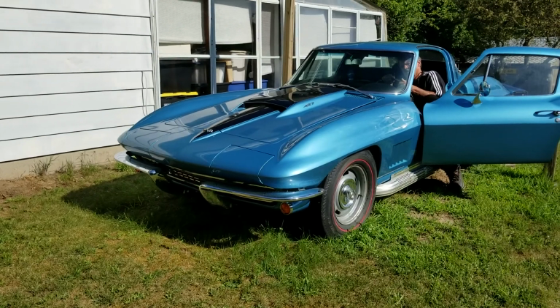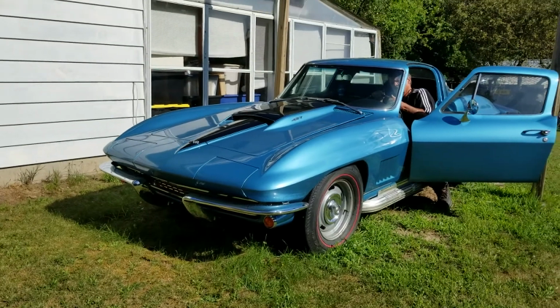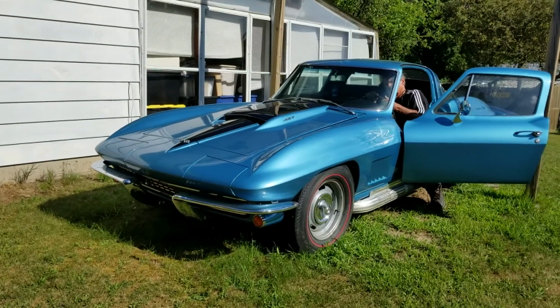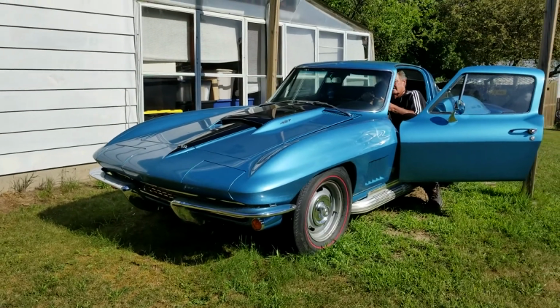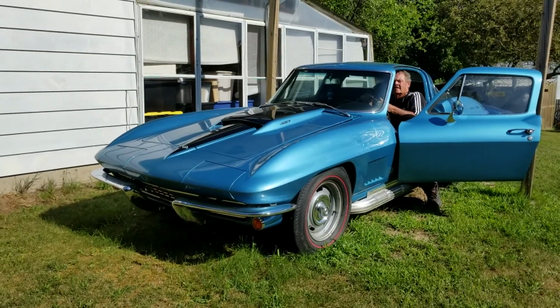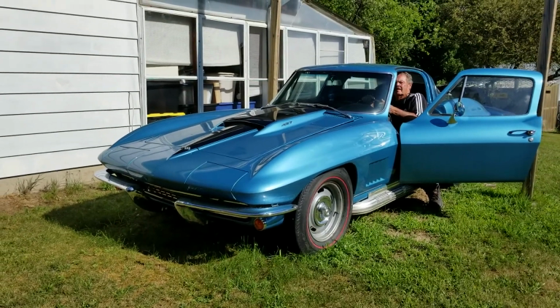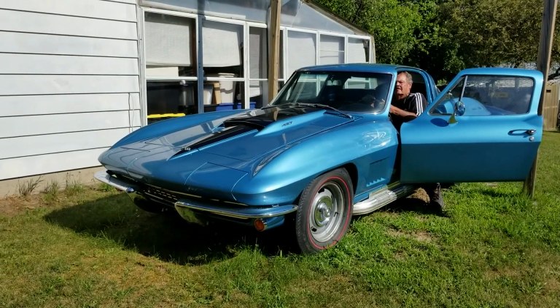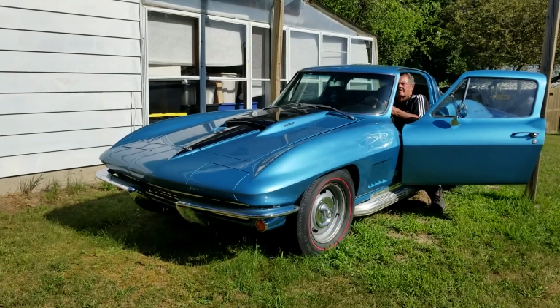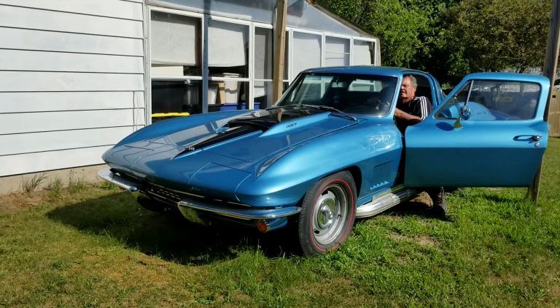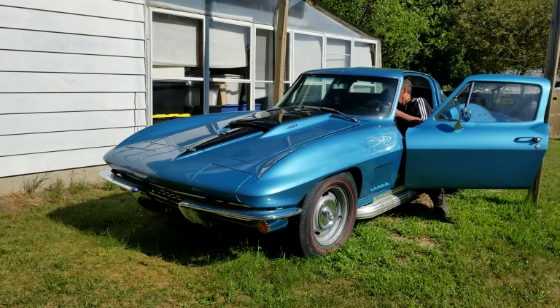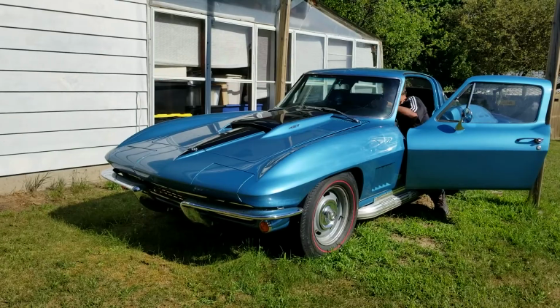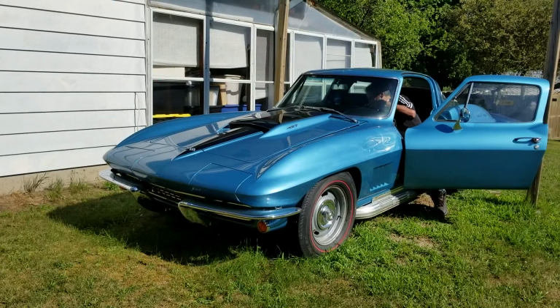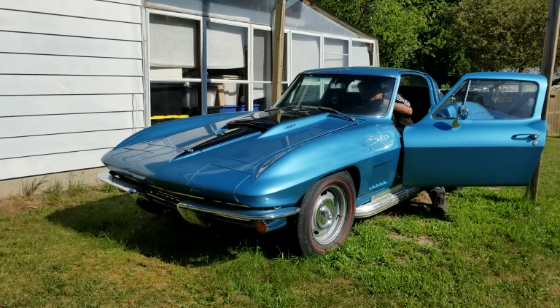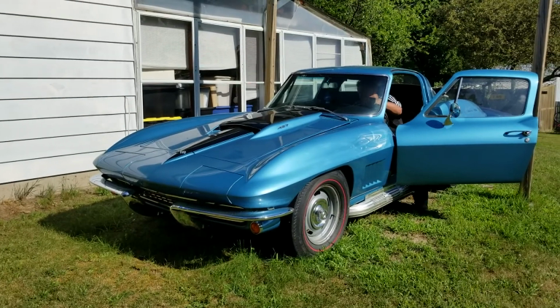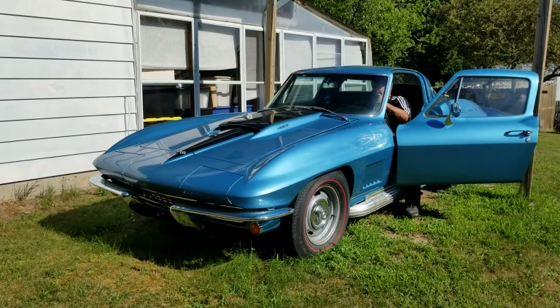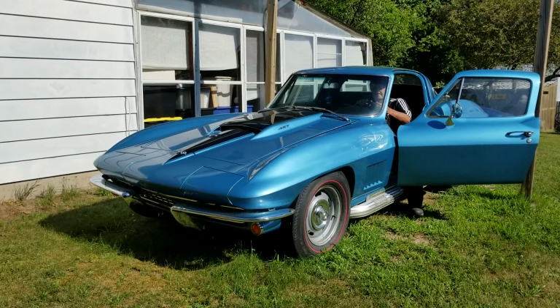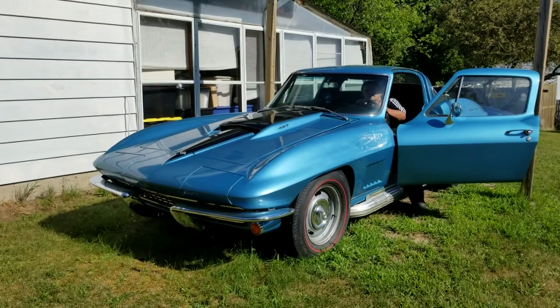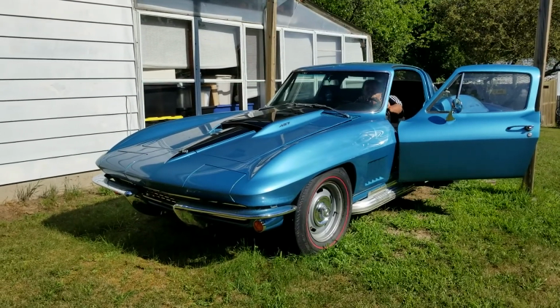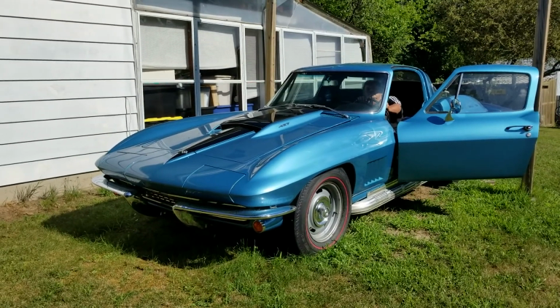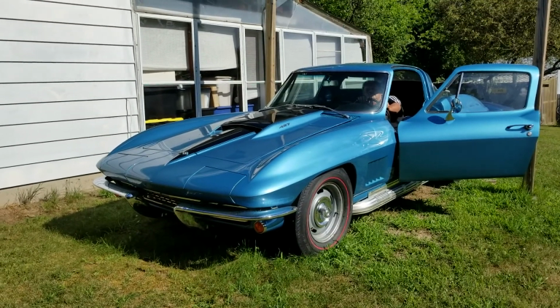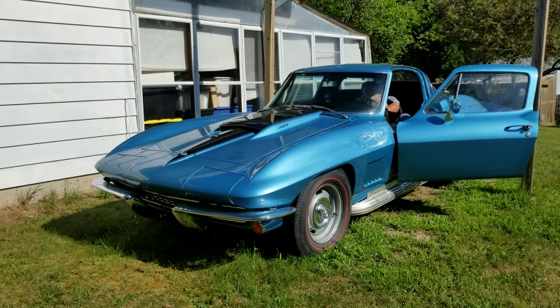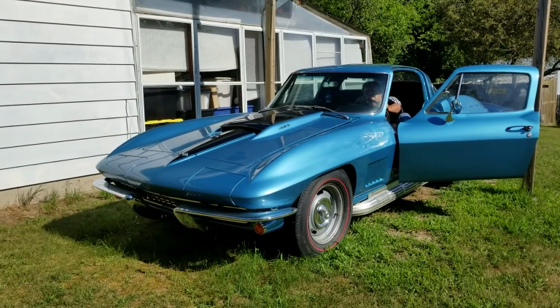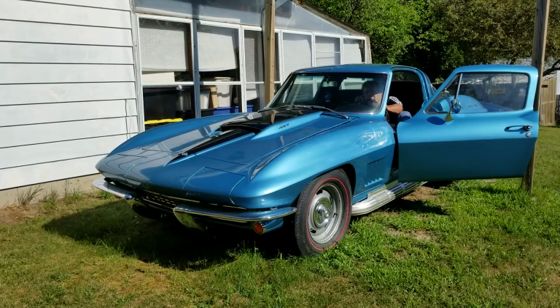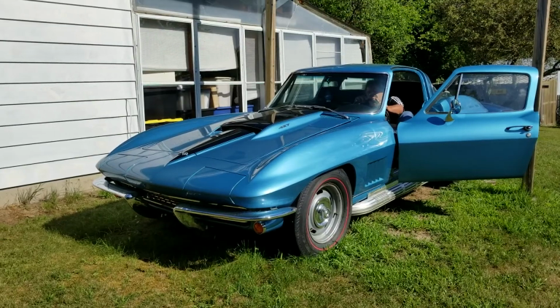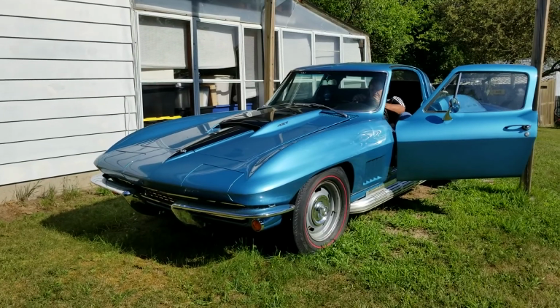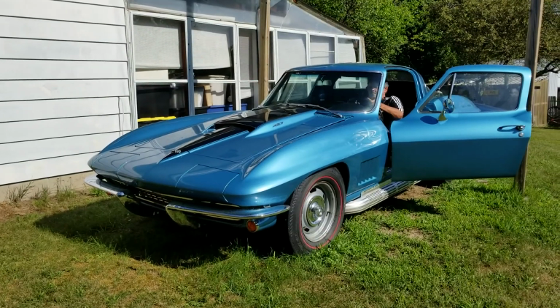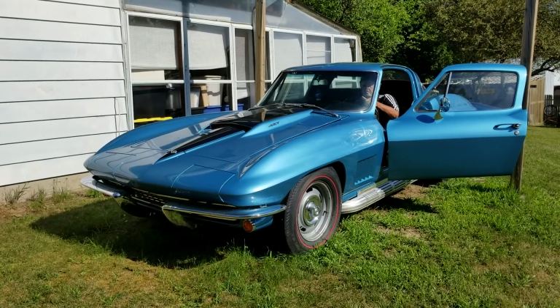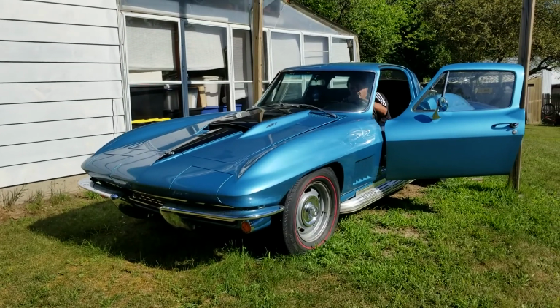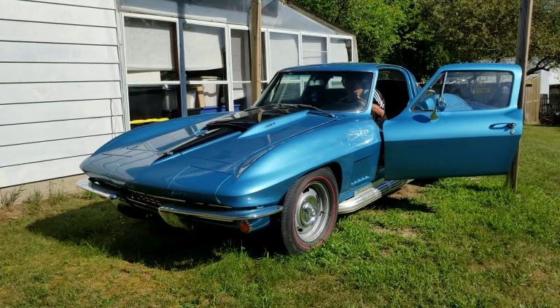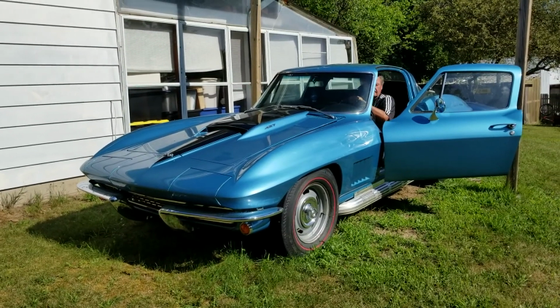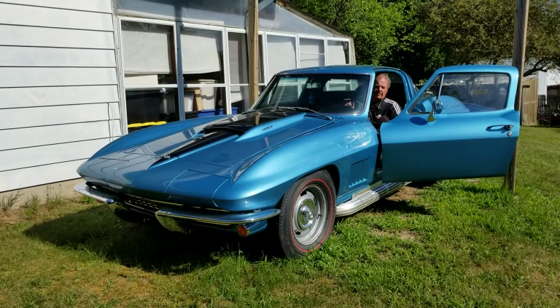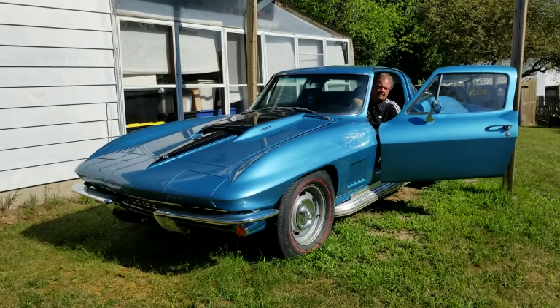Hey, this is Yvette with Vanderbrink Auctions. We are looking at another one of Tom Brown's cars. This is a 1967 427 Tri-Power 4-Speed Corvette and it has been painted marina blue.